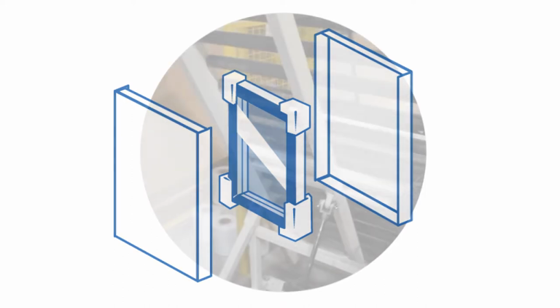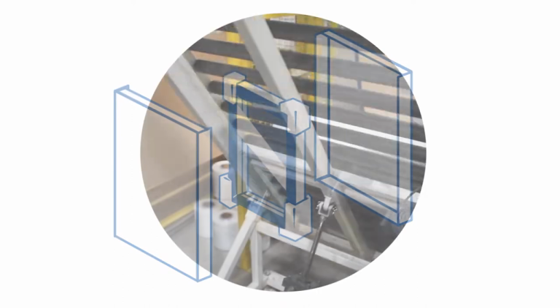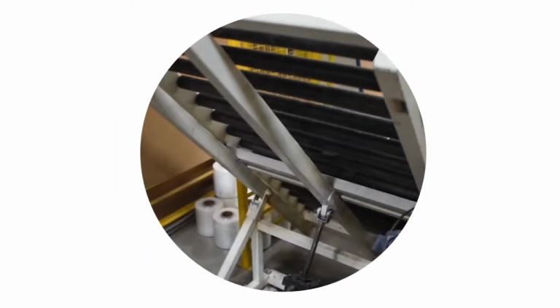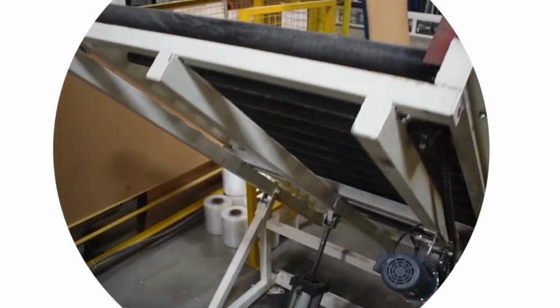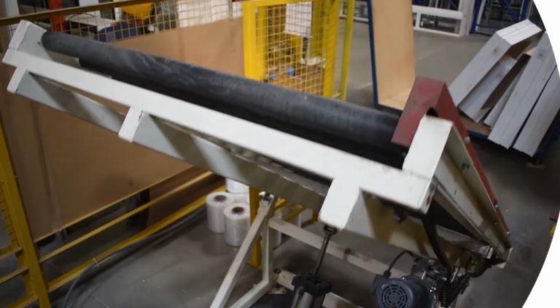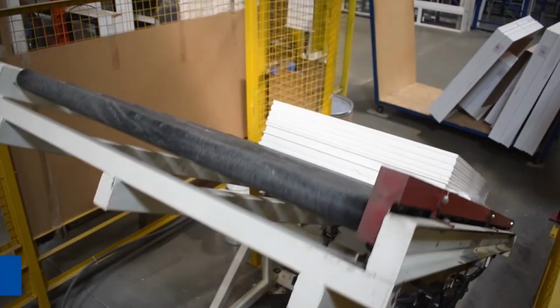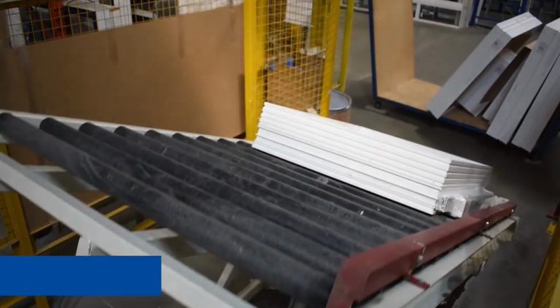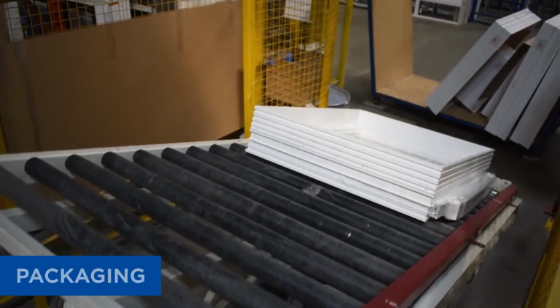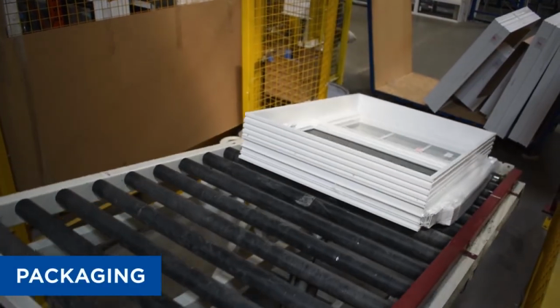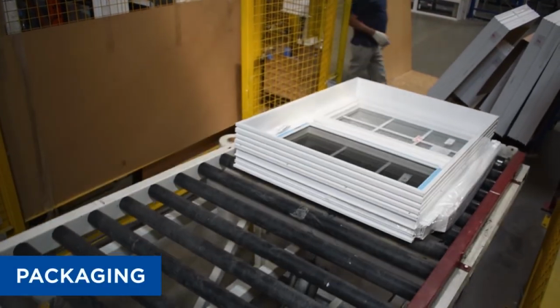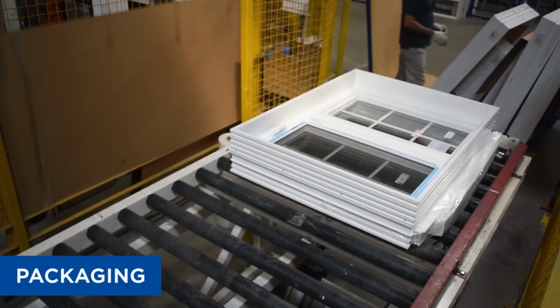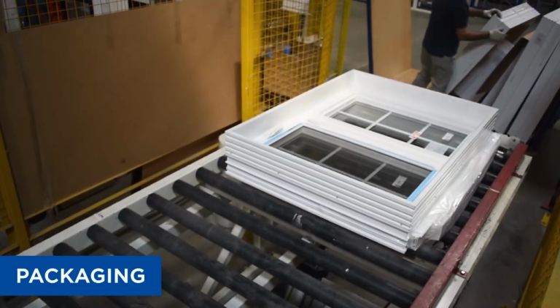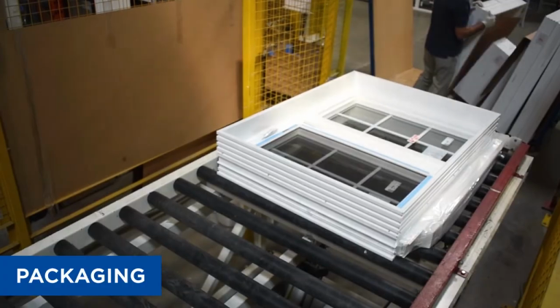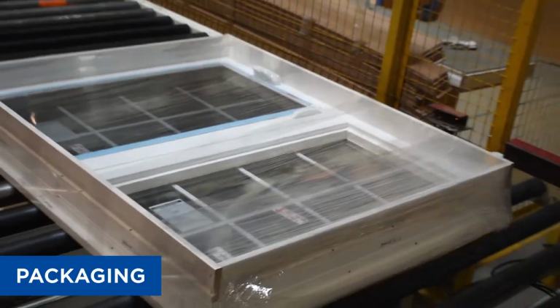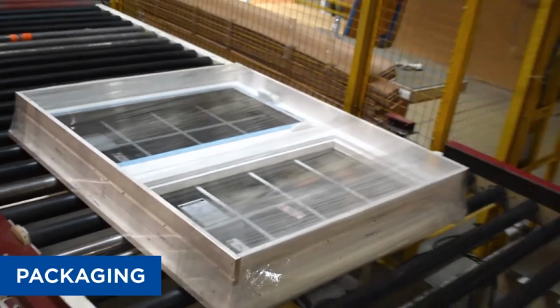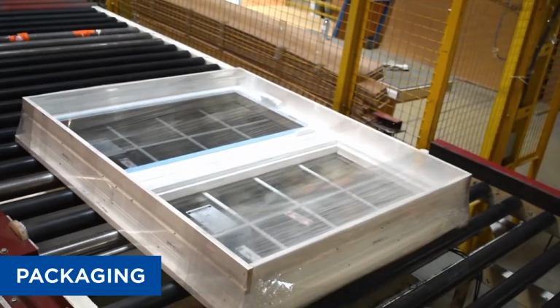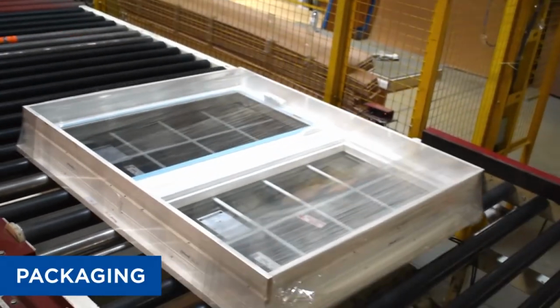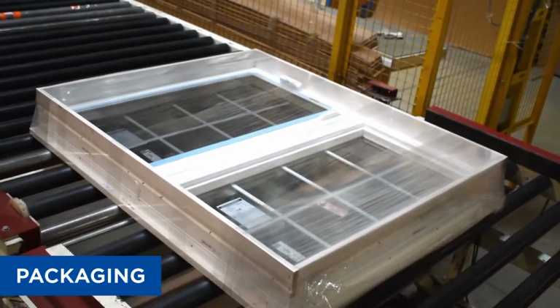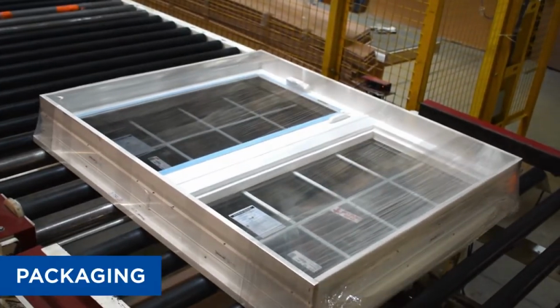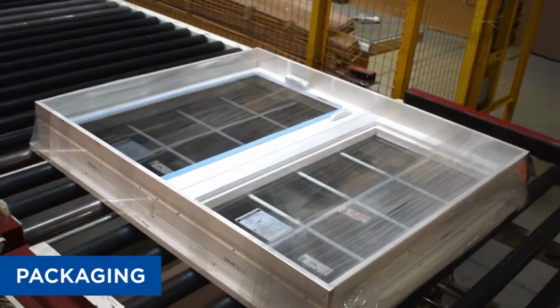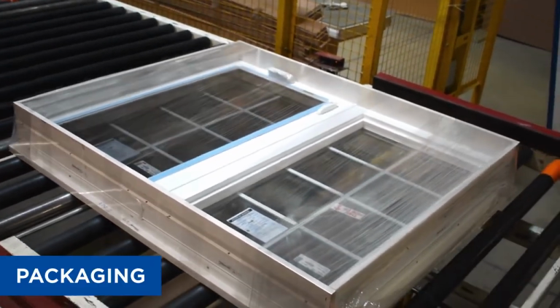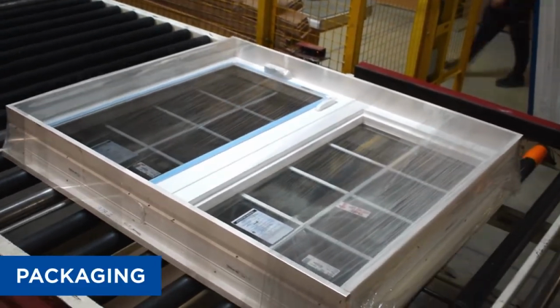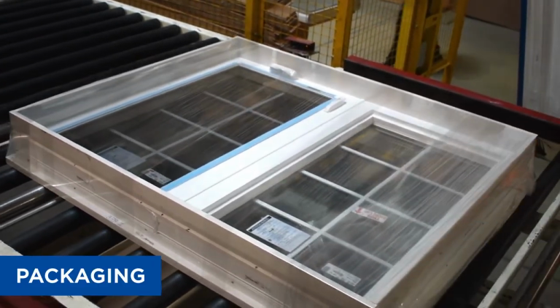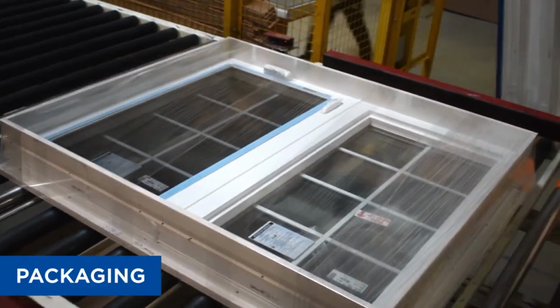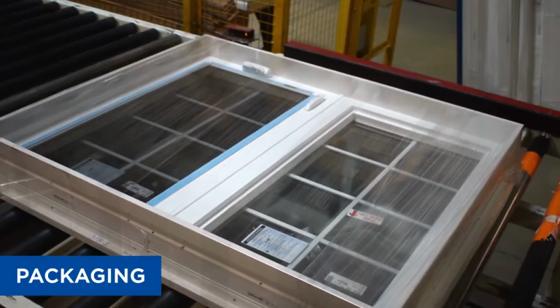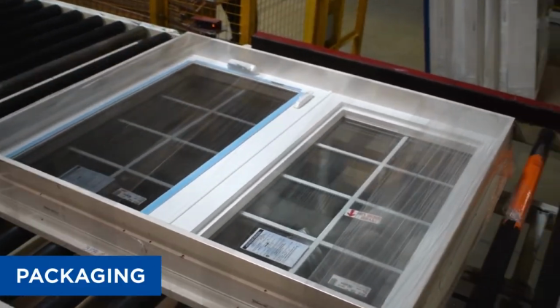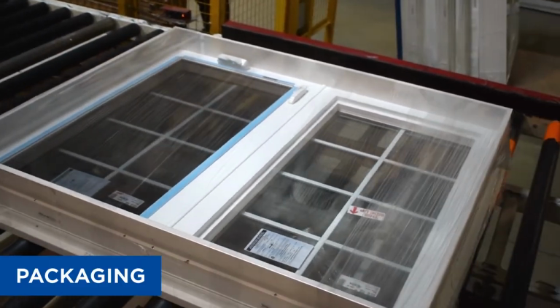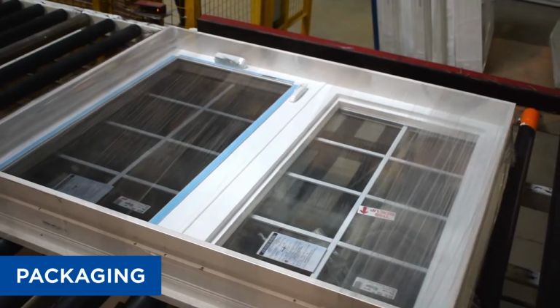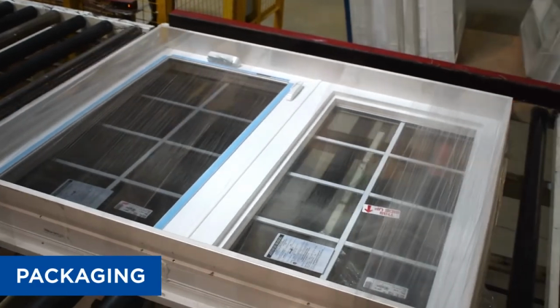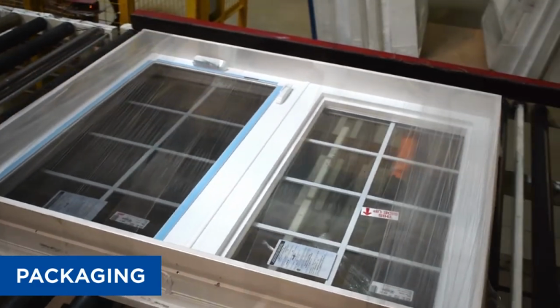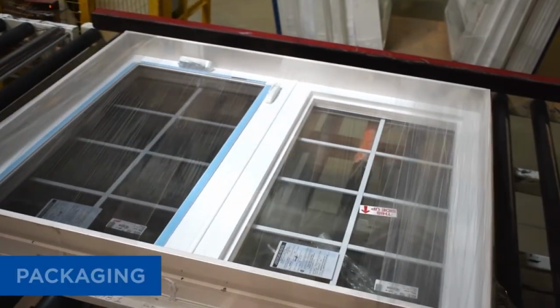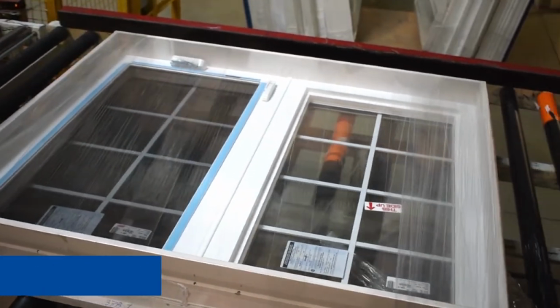After inspection is completed, the product is ready for packaging. Window City's automated packaging process ensures that customers receive the product with no damage from delivery. The automated wrapping will keep the order clean and intact.